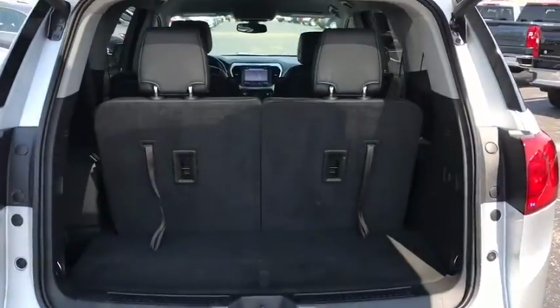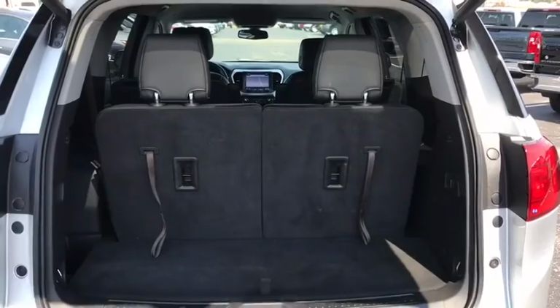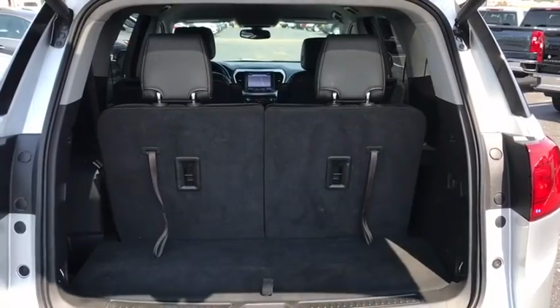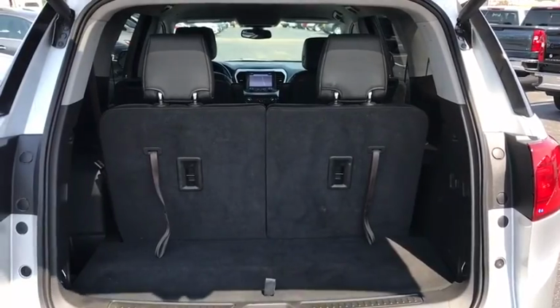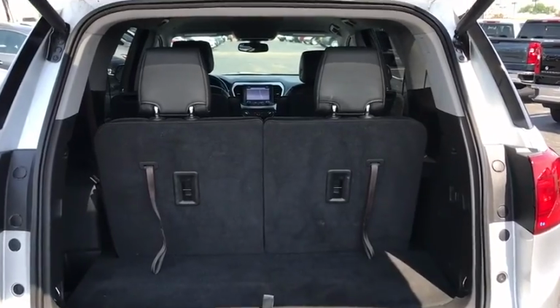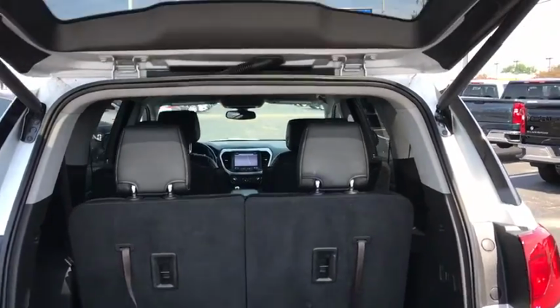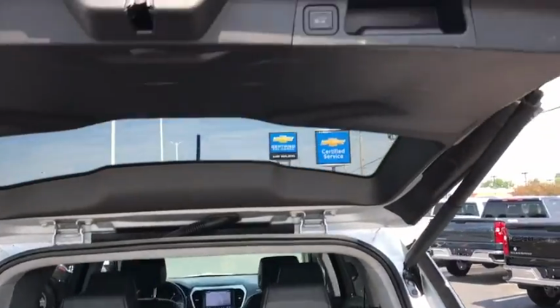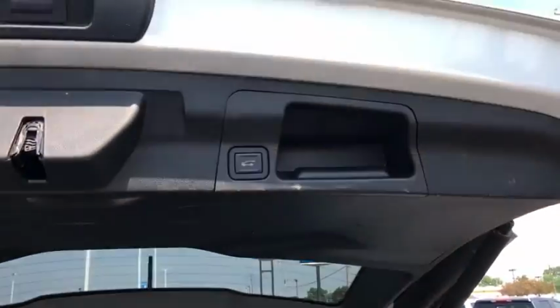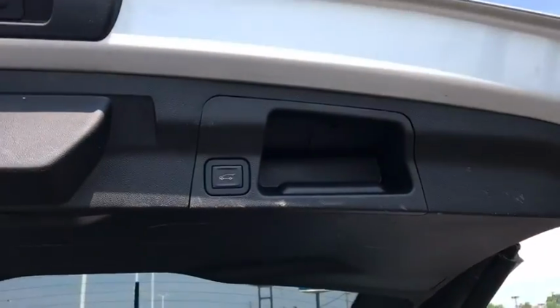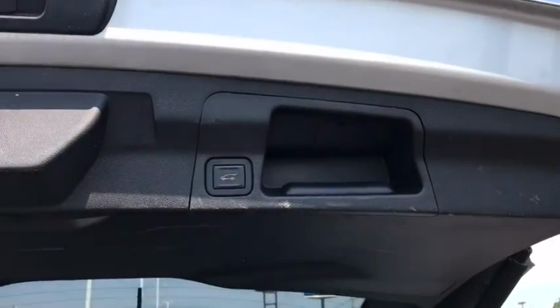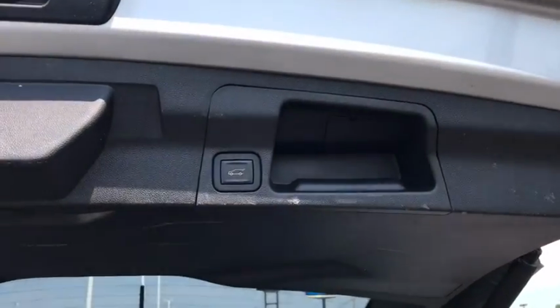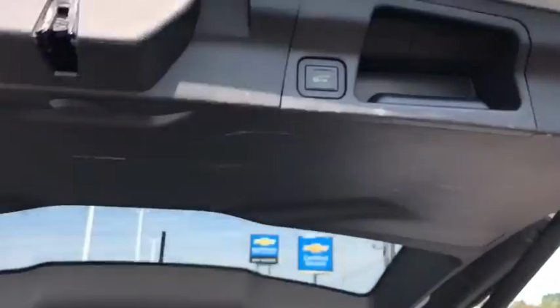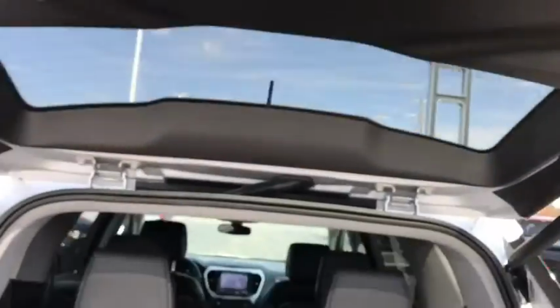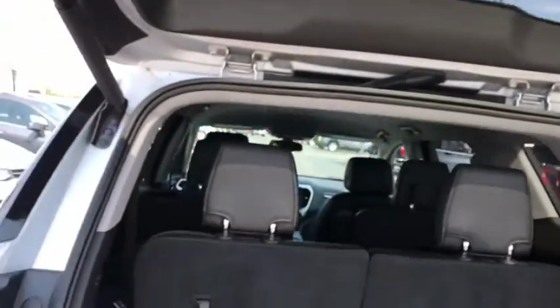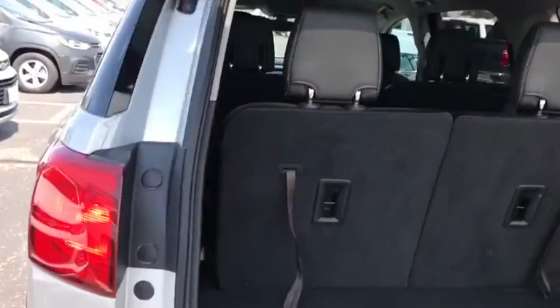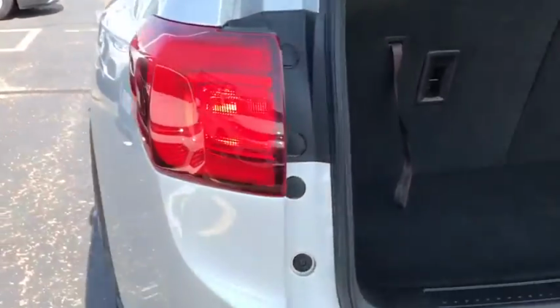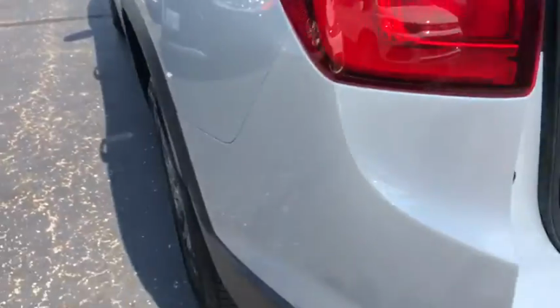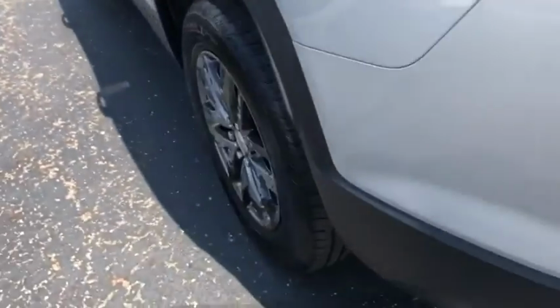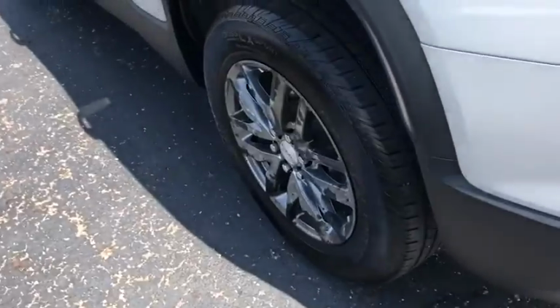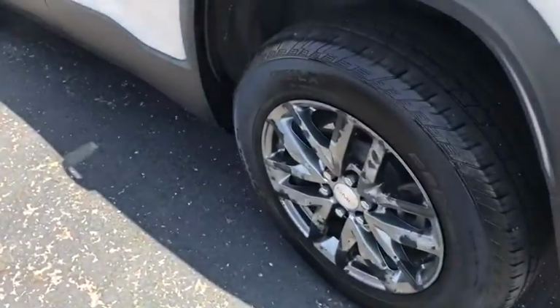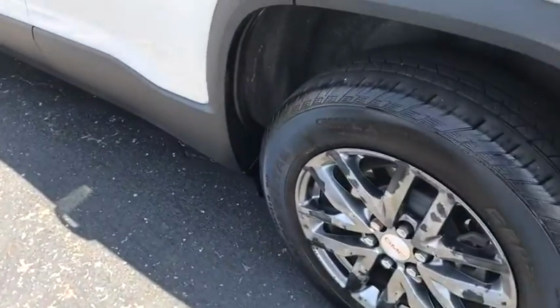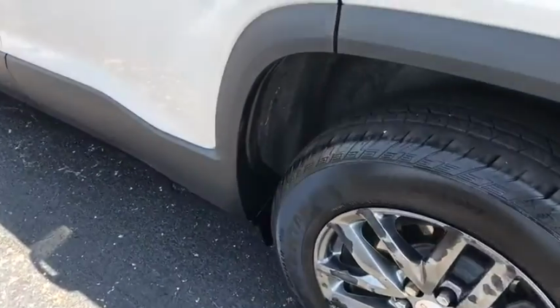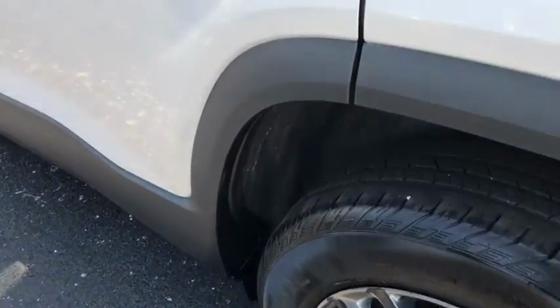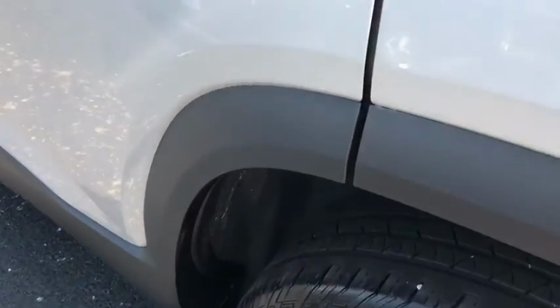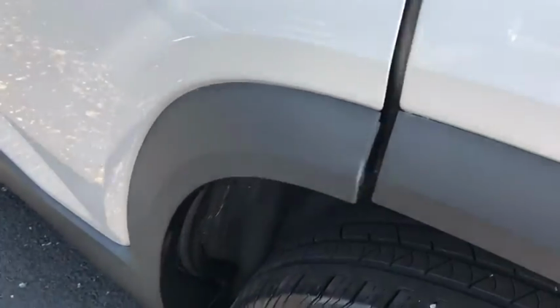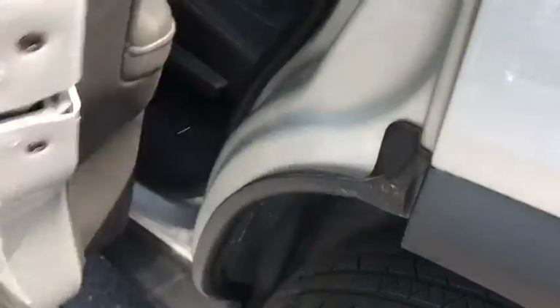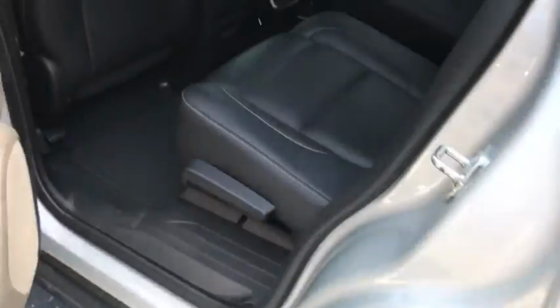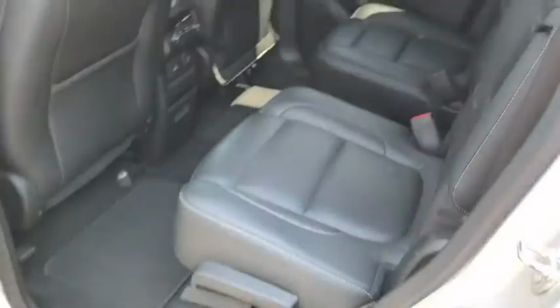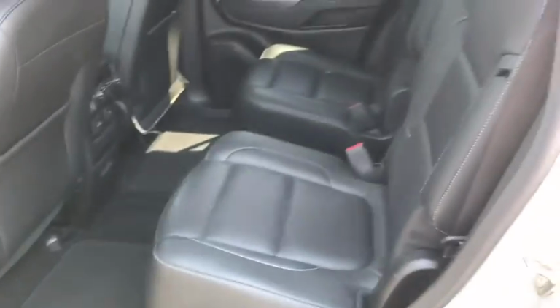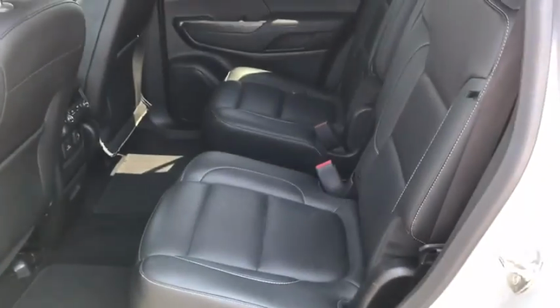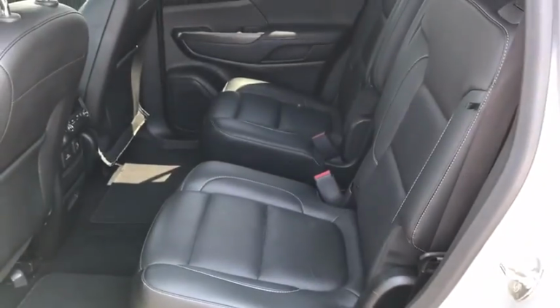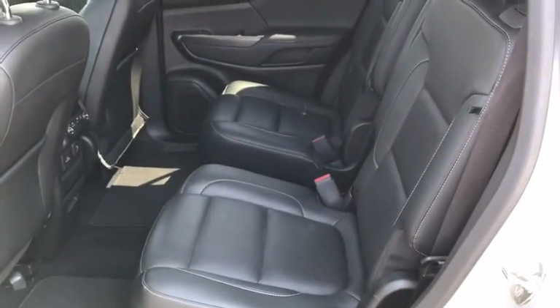Dual airbags, alloy wheels, power steering, four-wheel disc brakes, eight speakers, universal garage door opener, electronic stability control, security system.